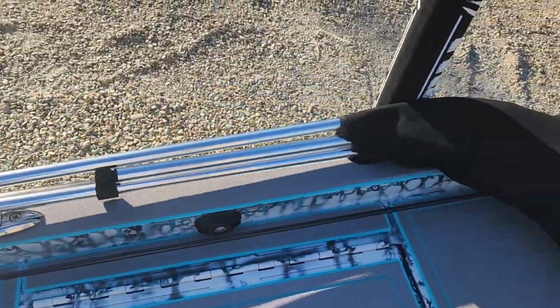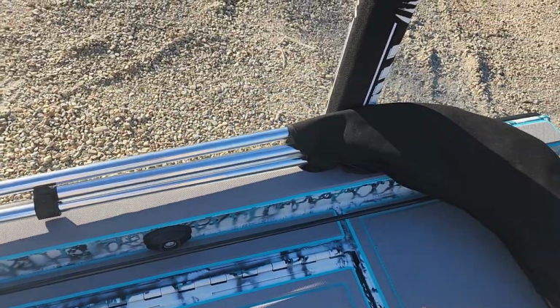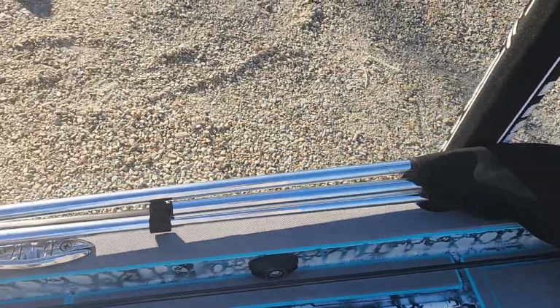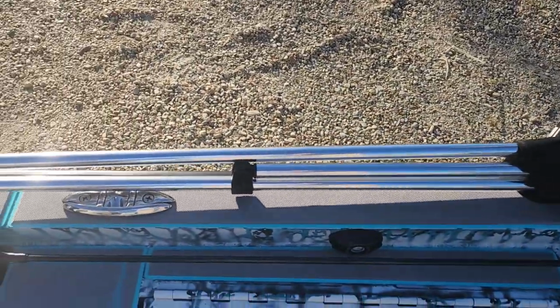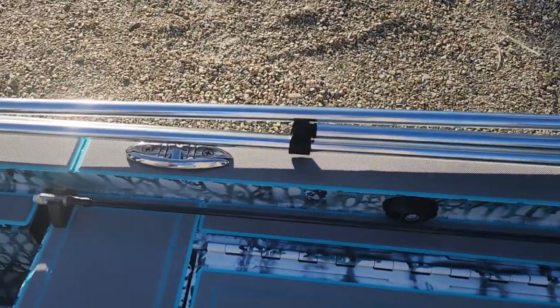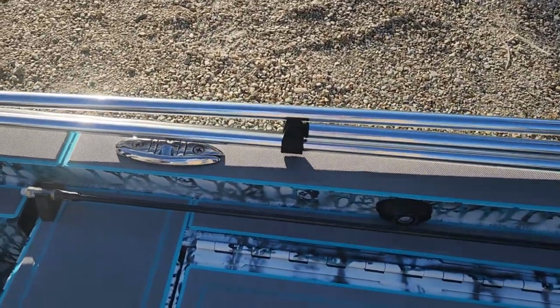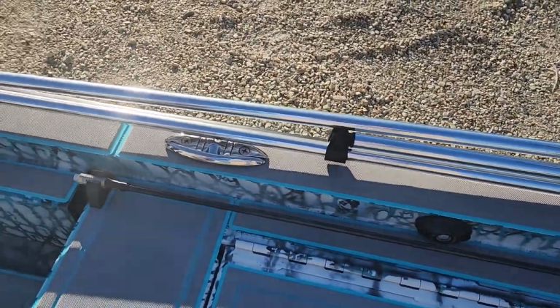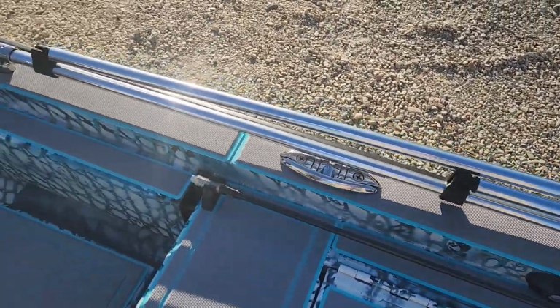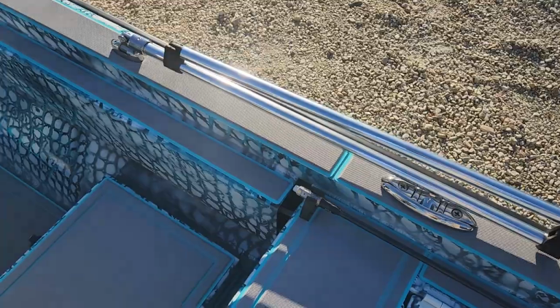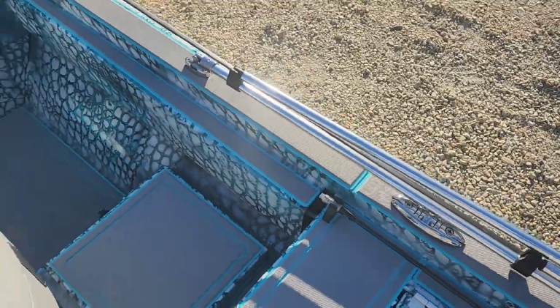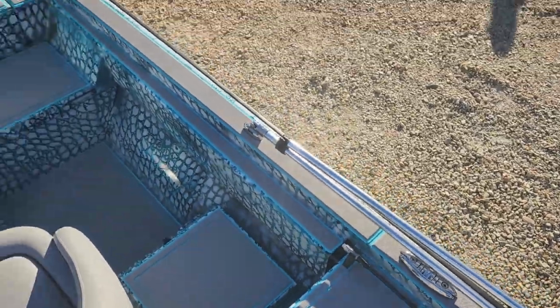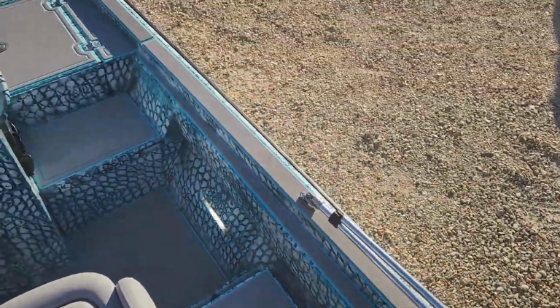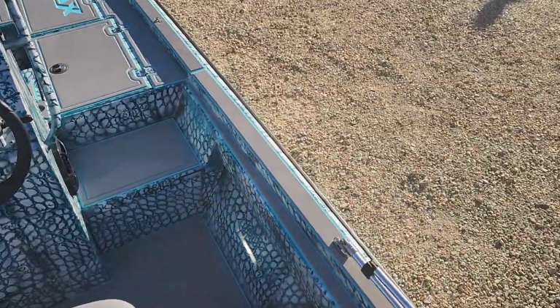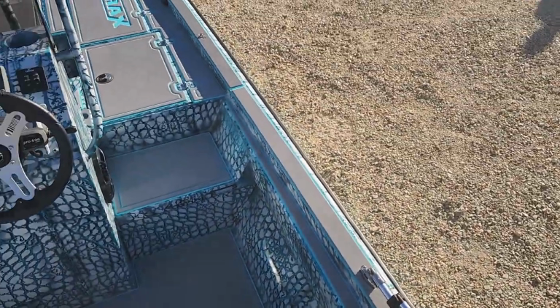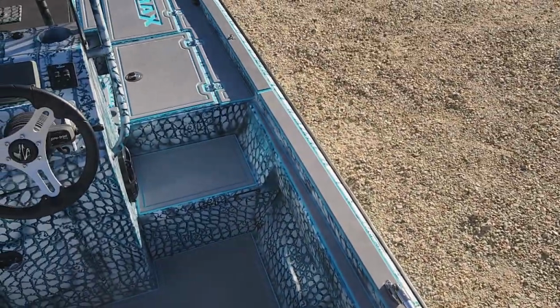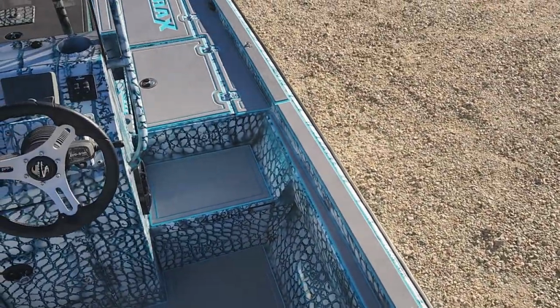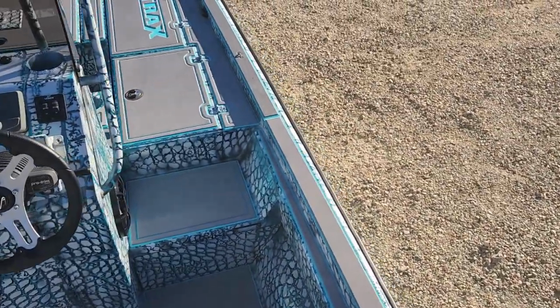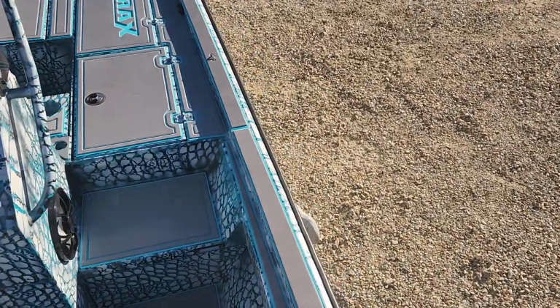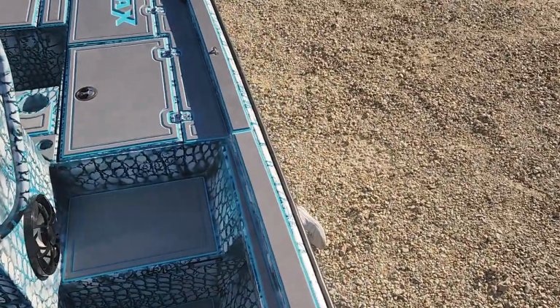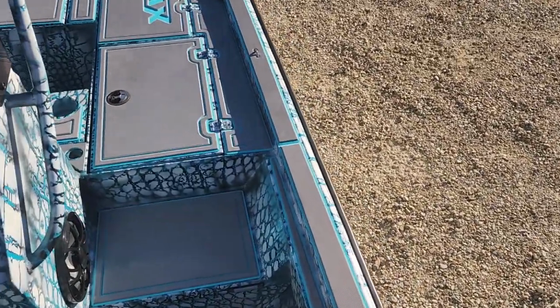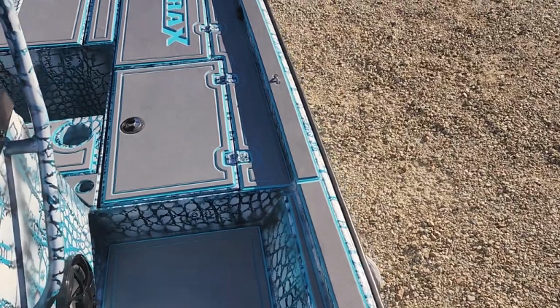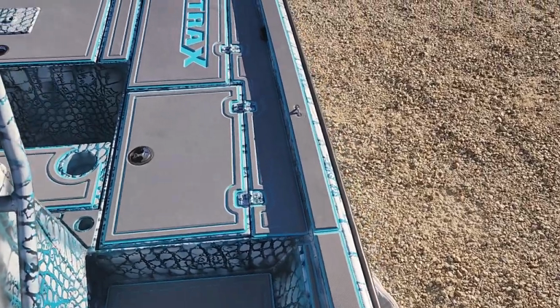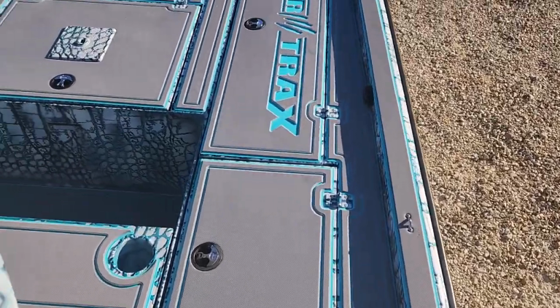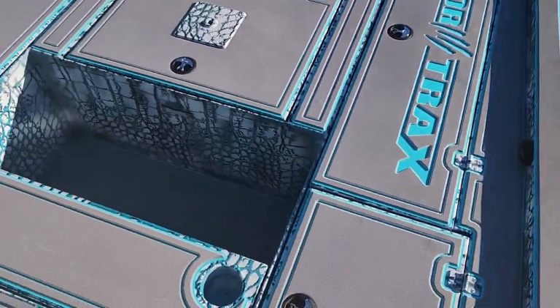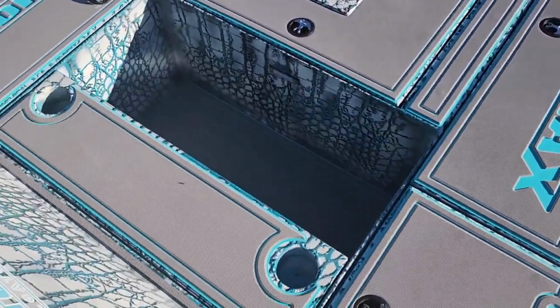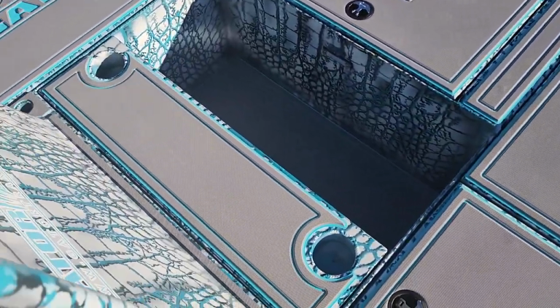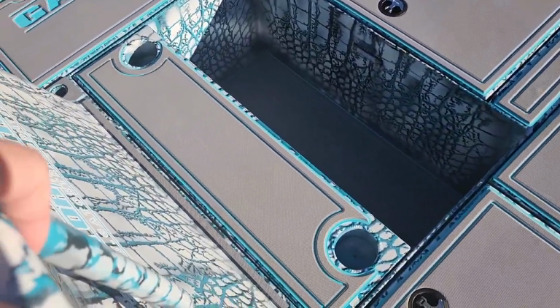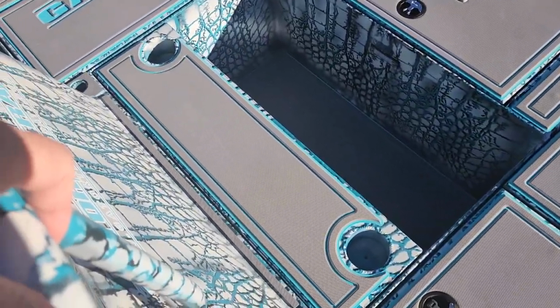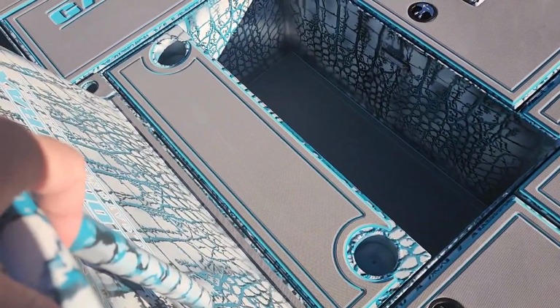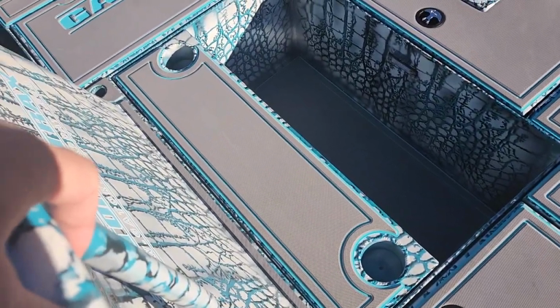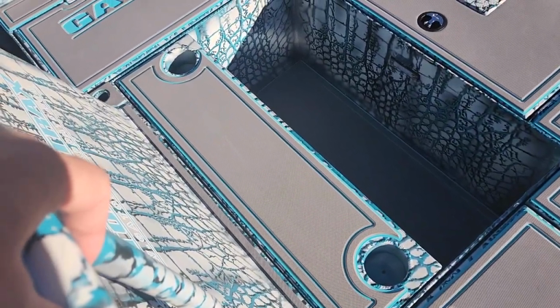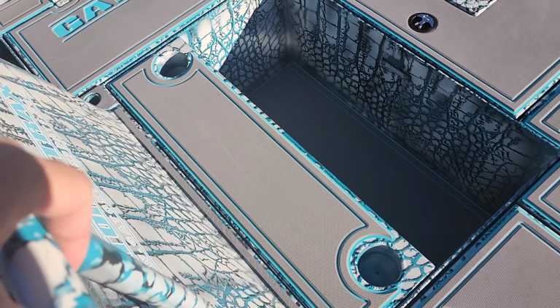There's a nice bimini top on here with courtesy lights. He's got courtesy lights inside all of his boxes as well as up on the deck. Stepping up to the front deck, you'll see this section right here — all that is is a little jump seat.